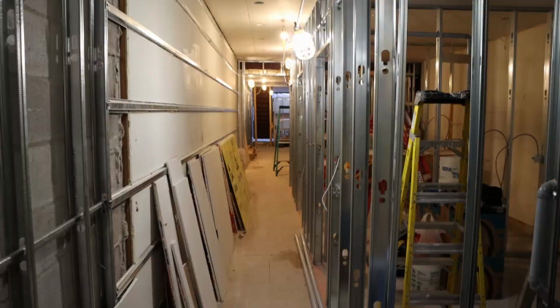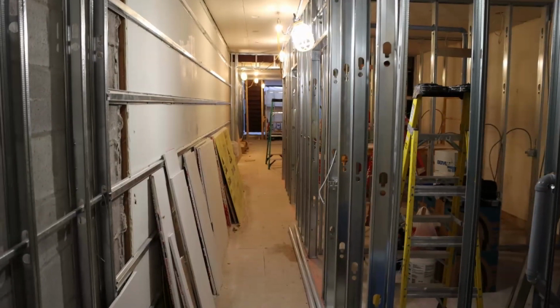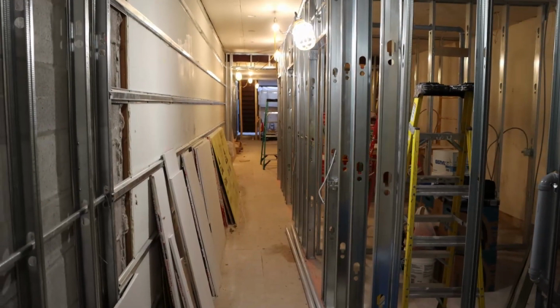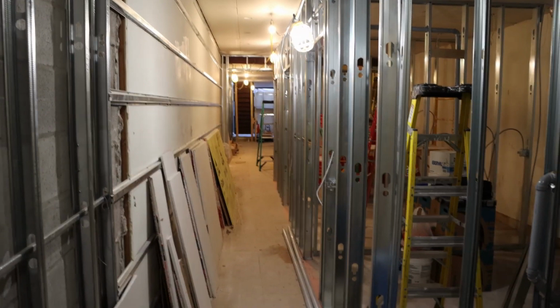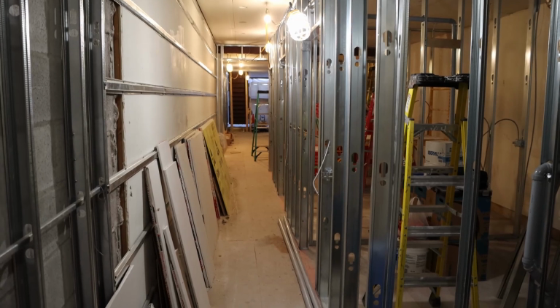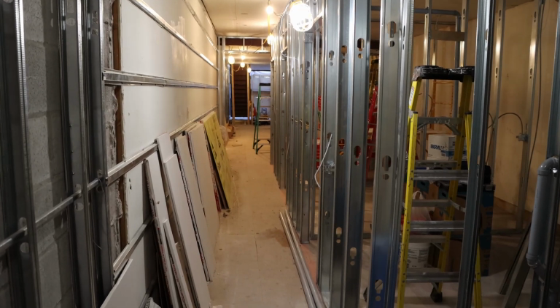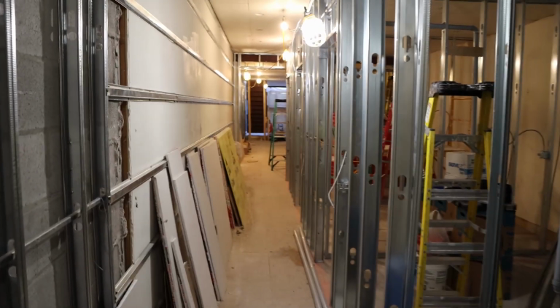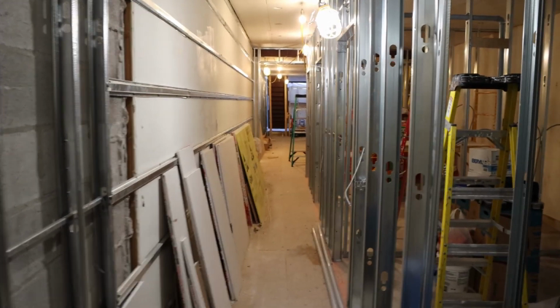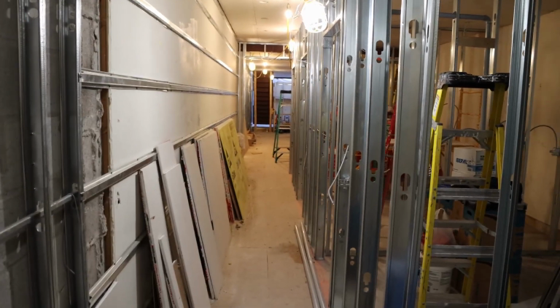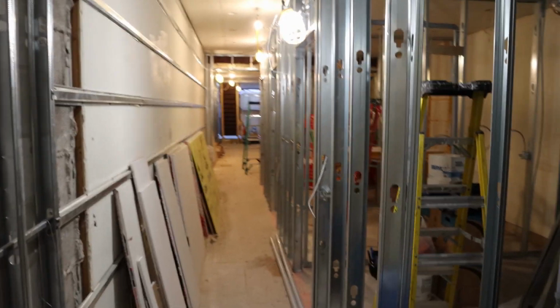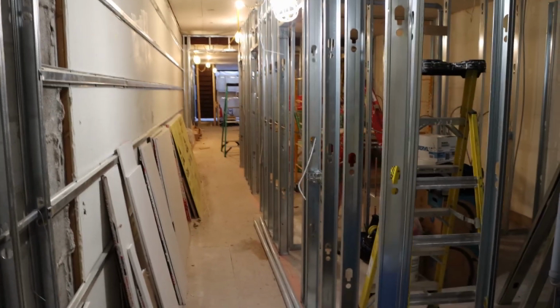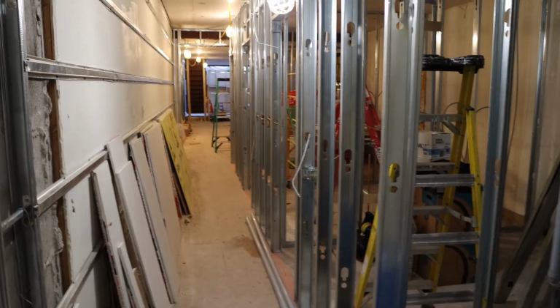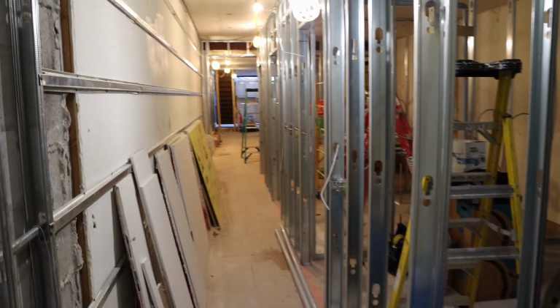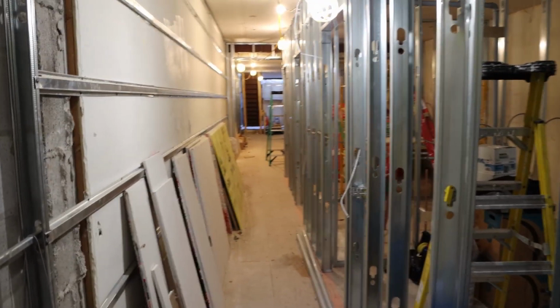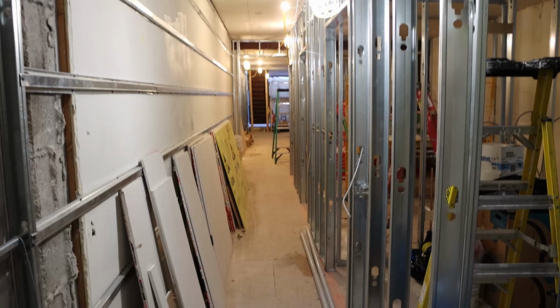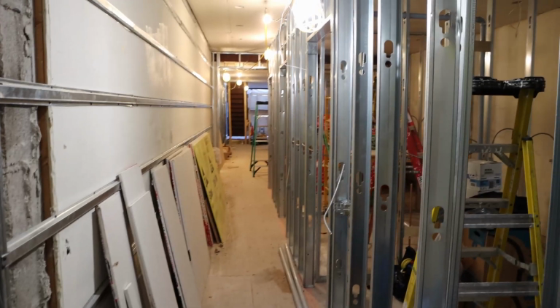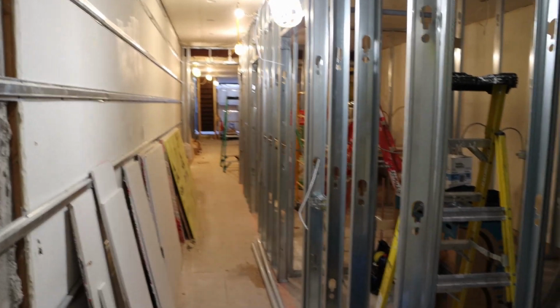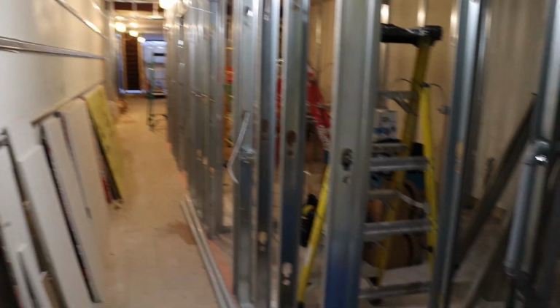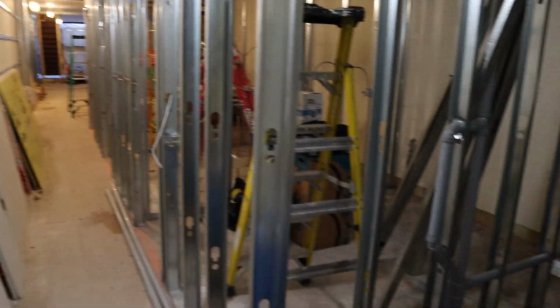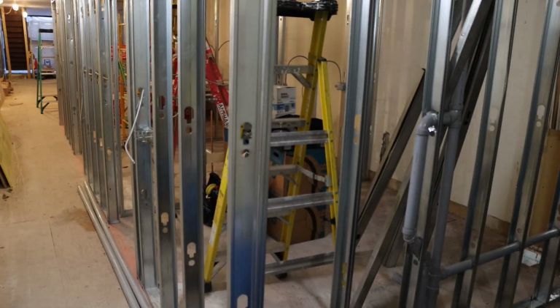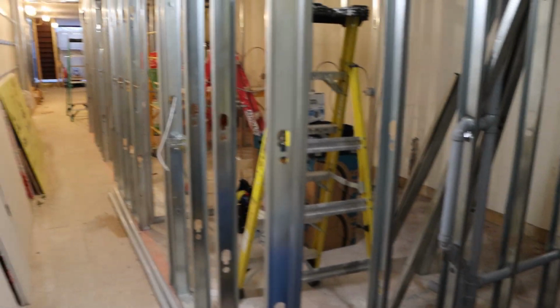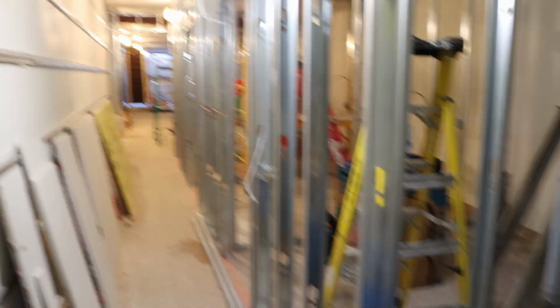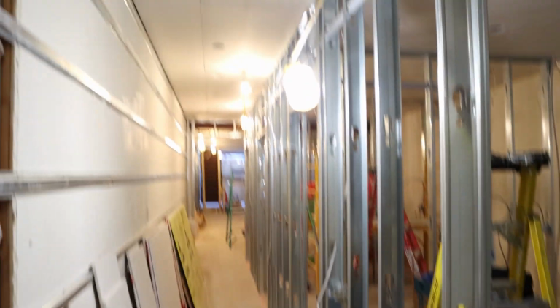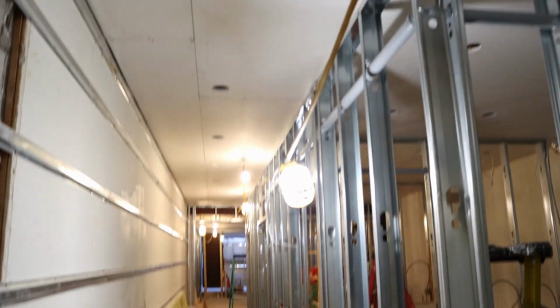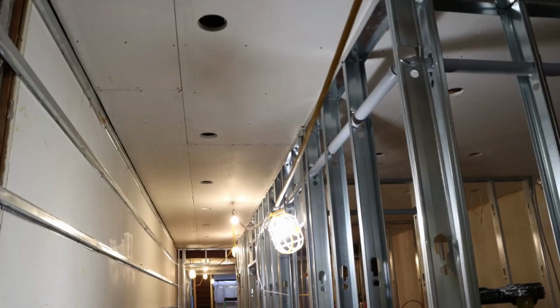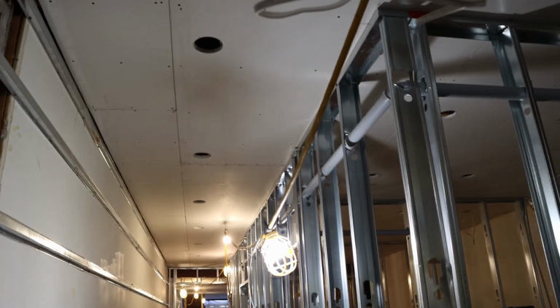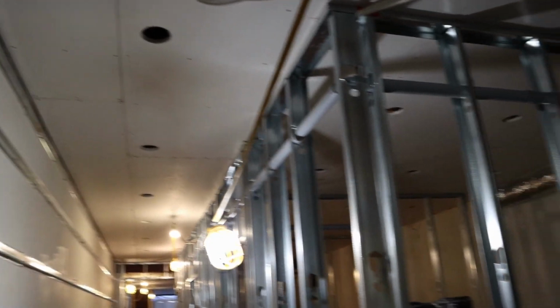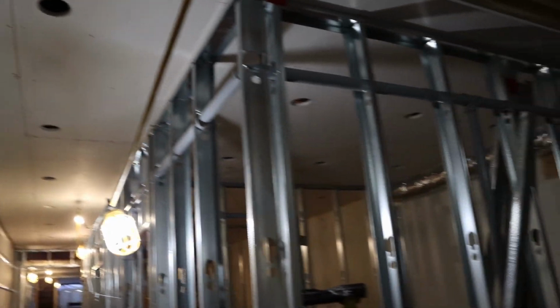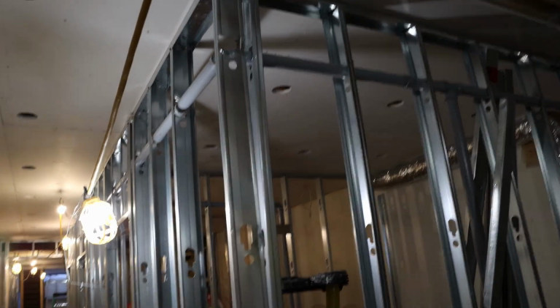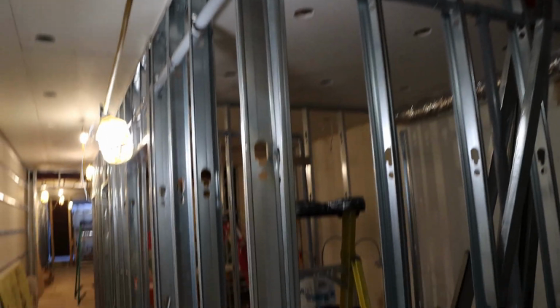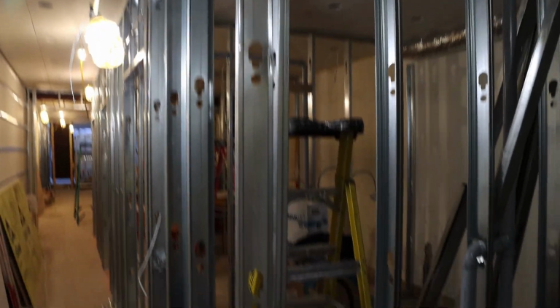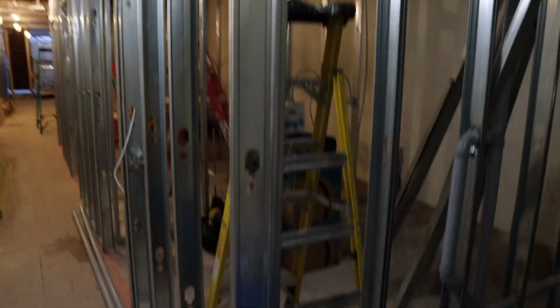All right everyone, so we're at the job site. Let me give you a bit of a look around. We have about 28 cables going in here for some access points, some cameras, and some data cables. Unfortunately, they already drywalled the roof, so it's gonna be a little tricky.